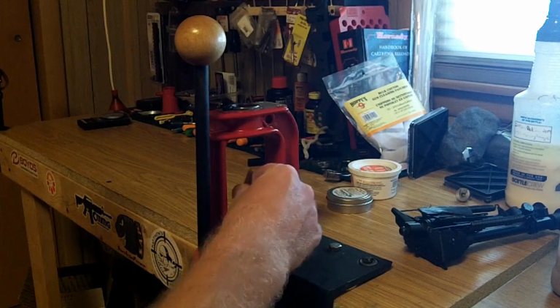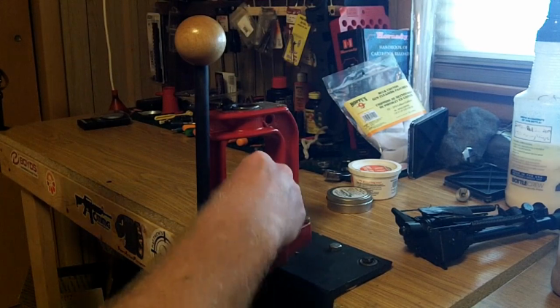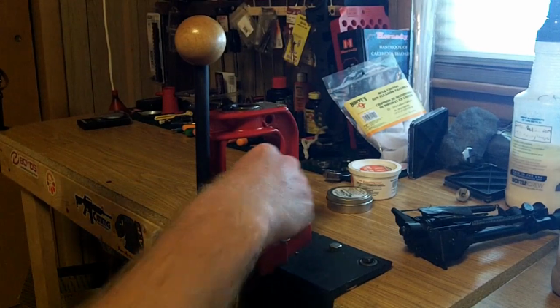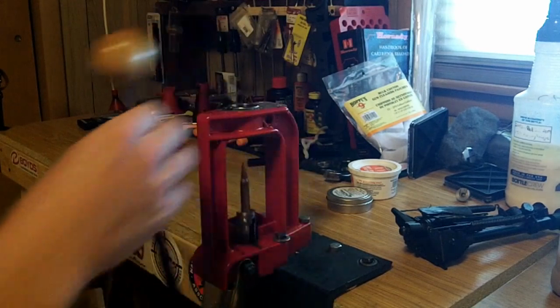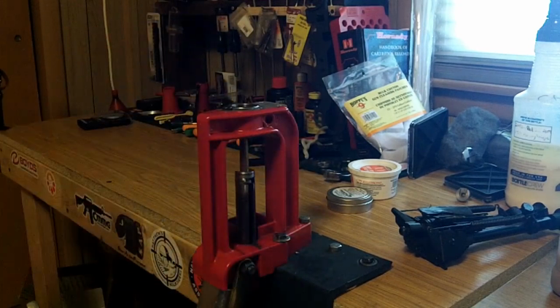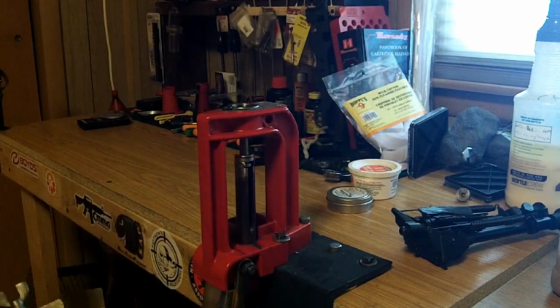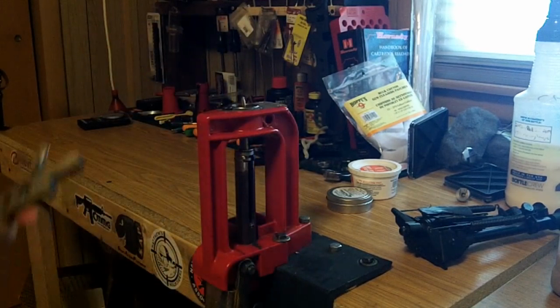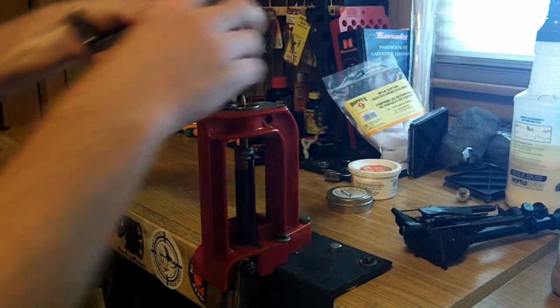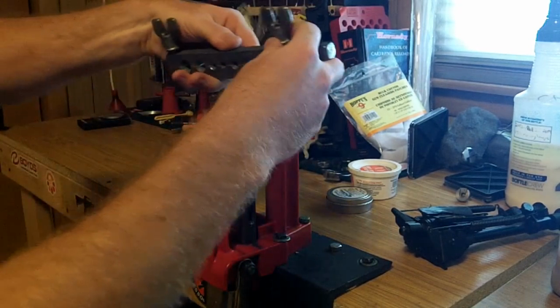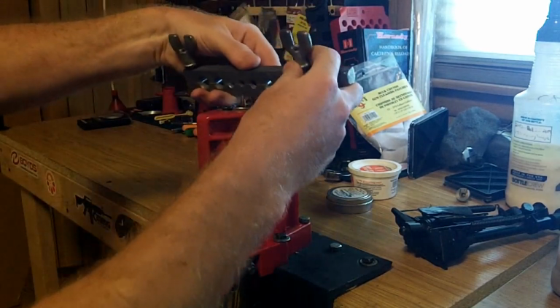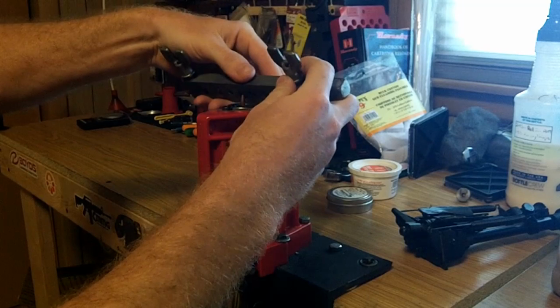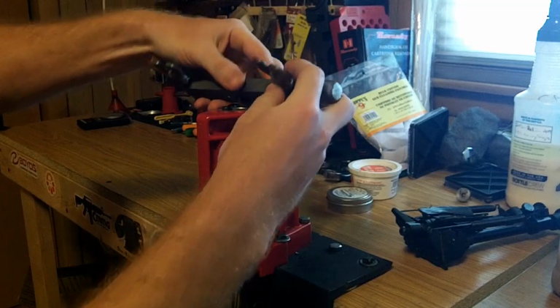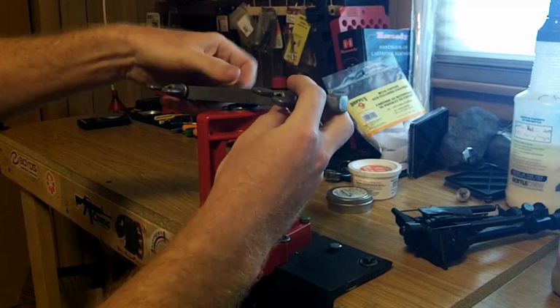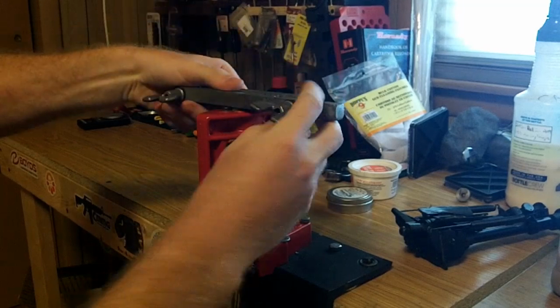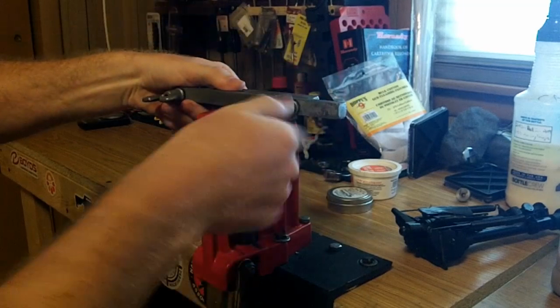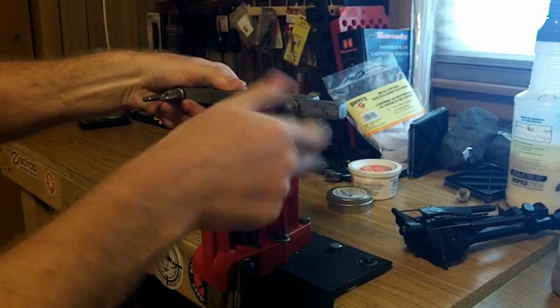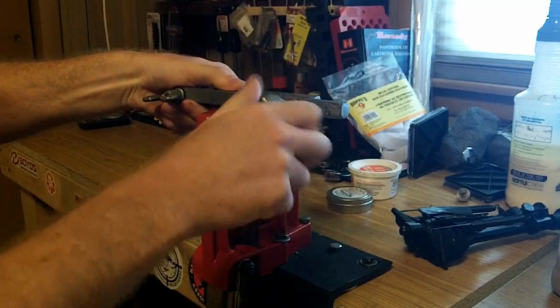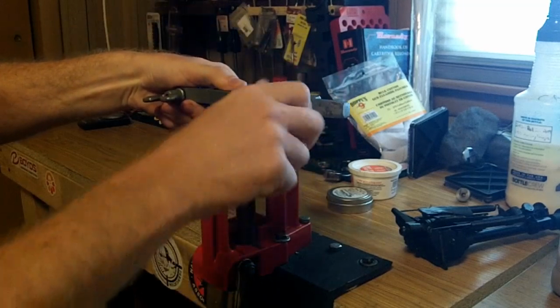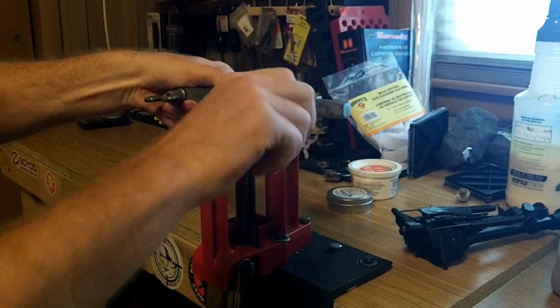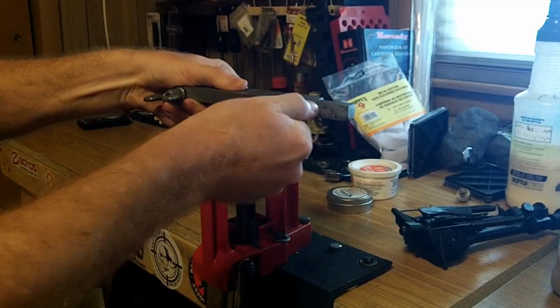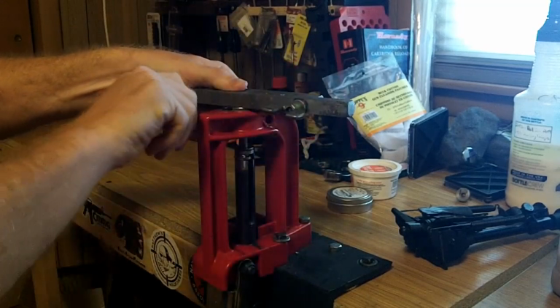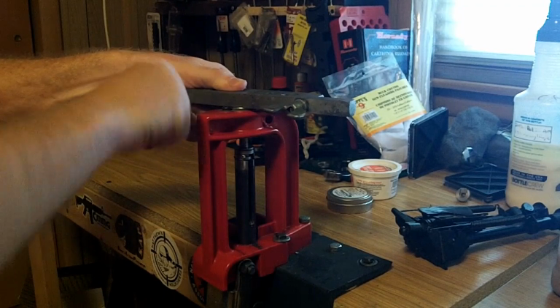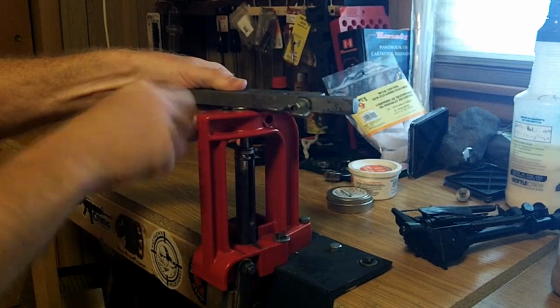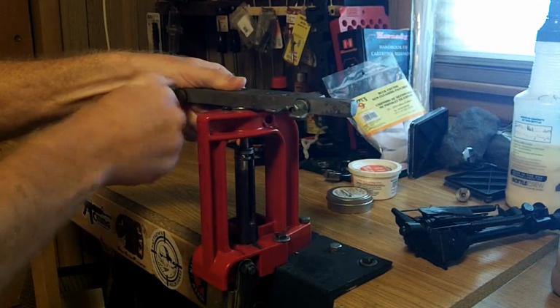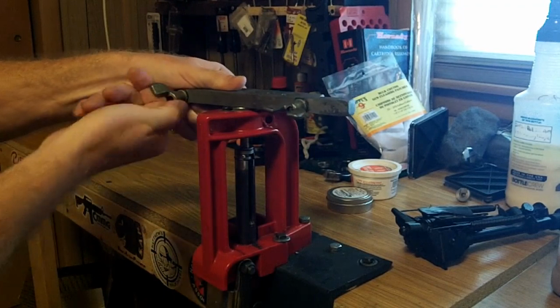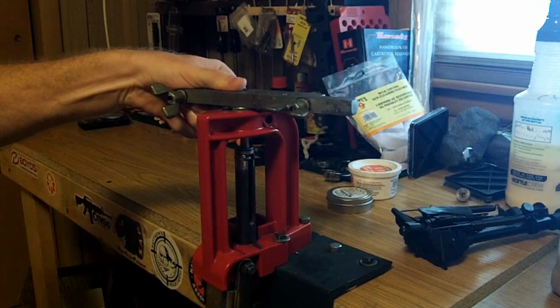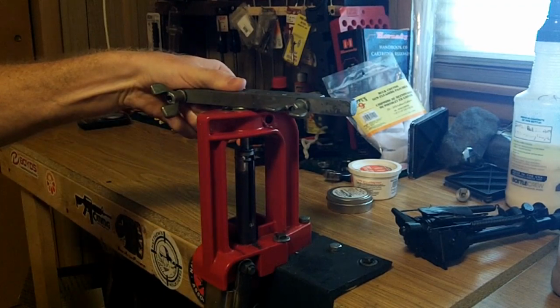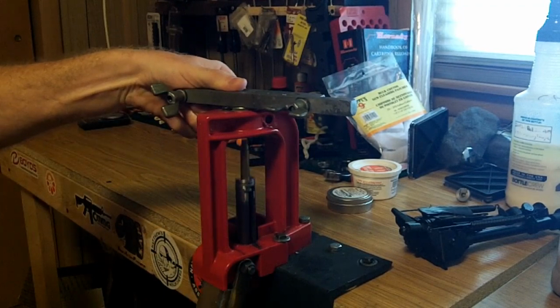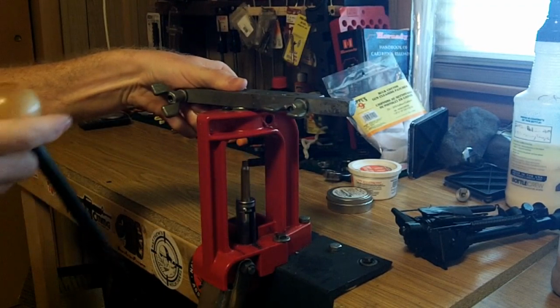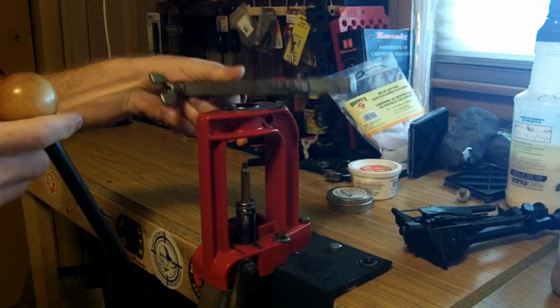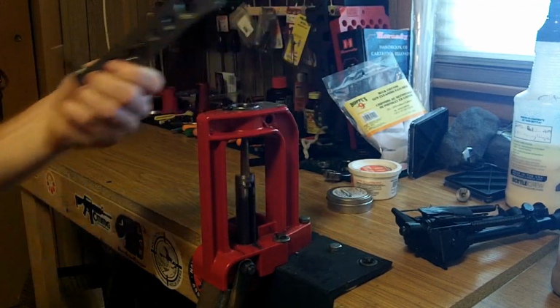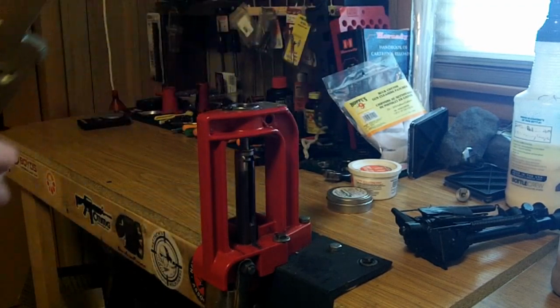Insert your round into your press and run it up. Find the appropriate hole that fits your bullet pretty snug. Tighten your block down, and remove your bullet.